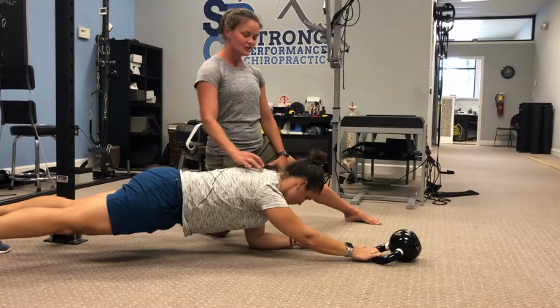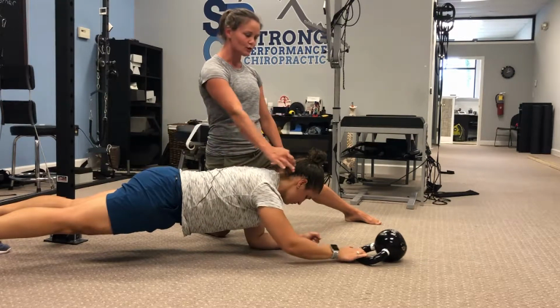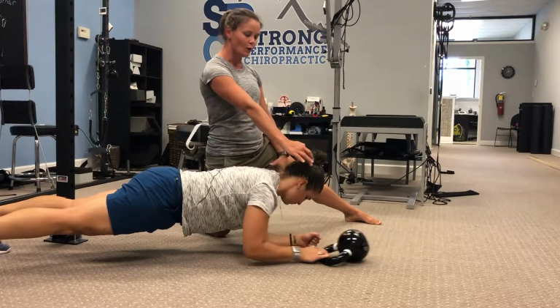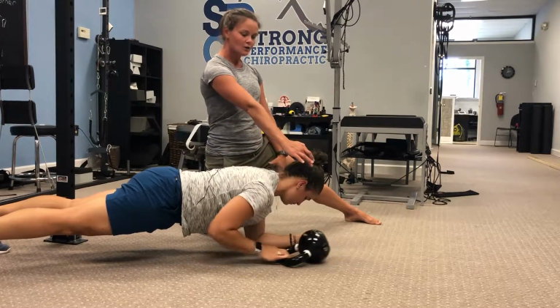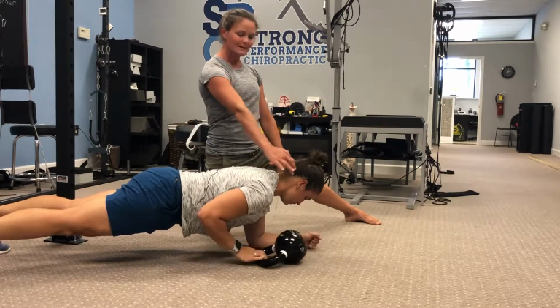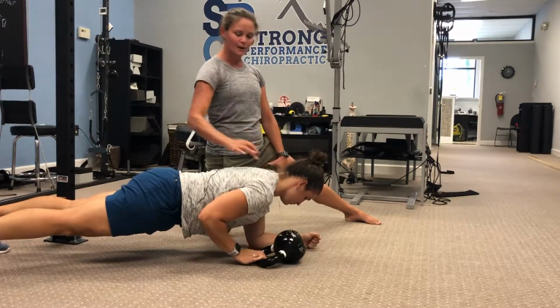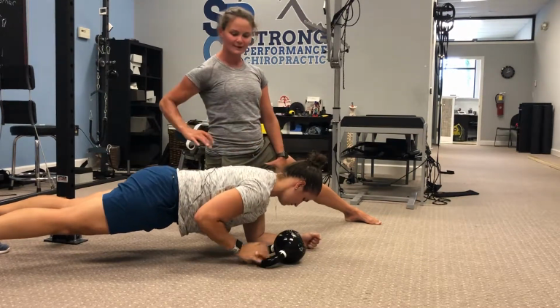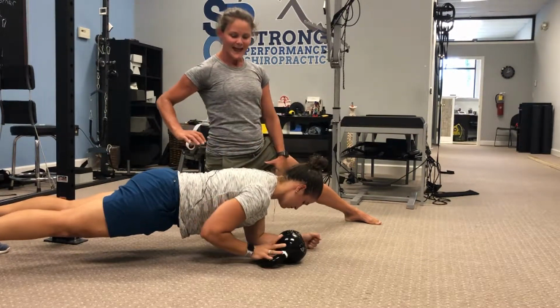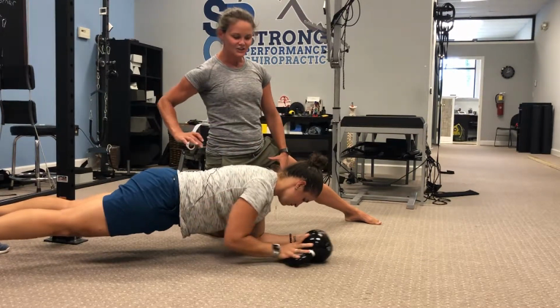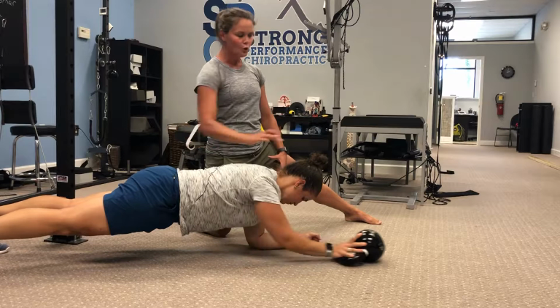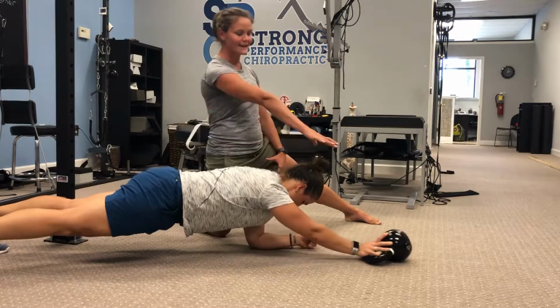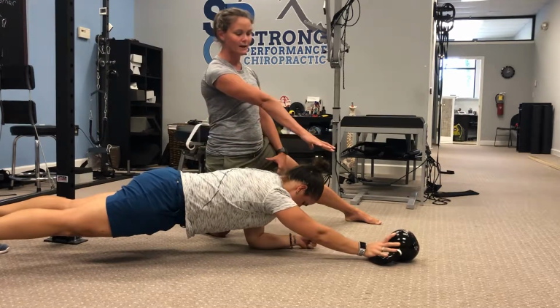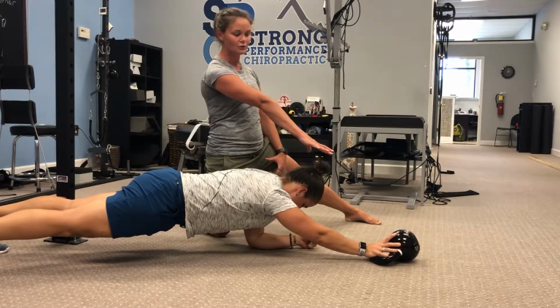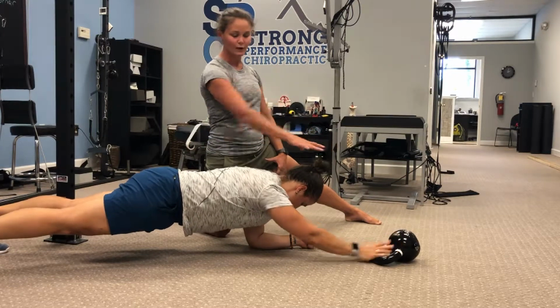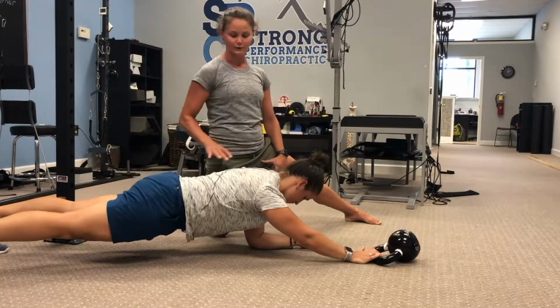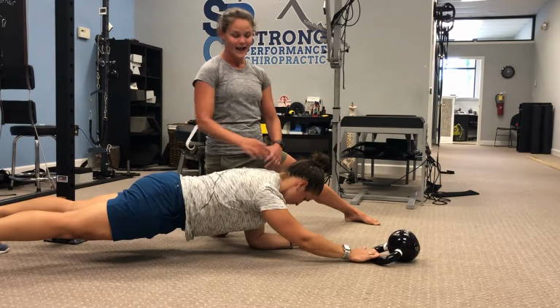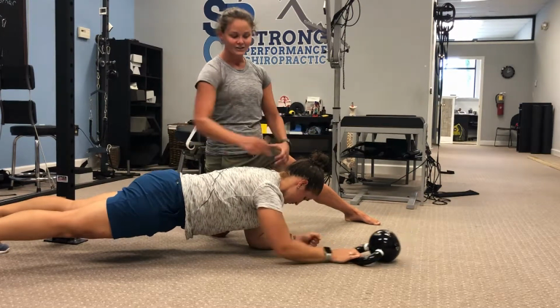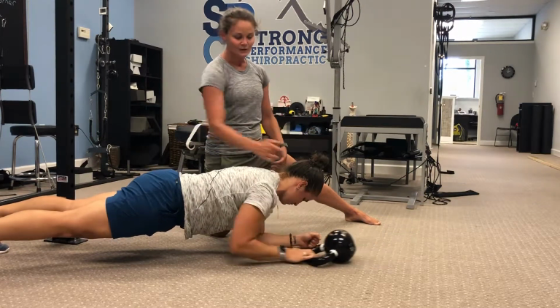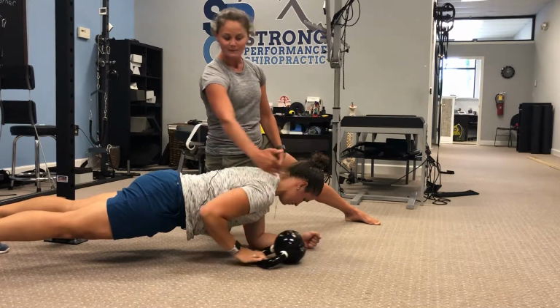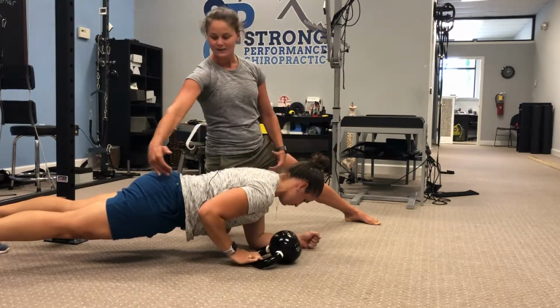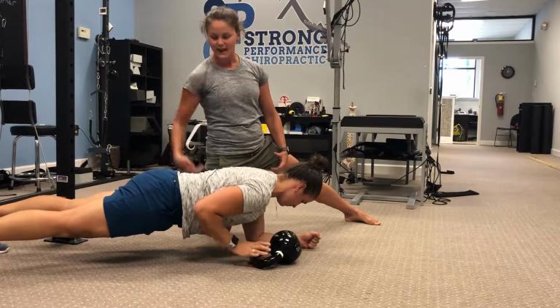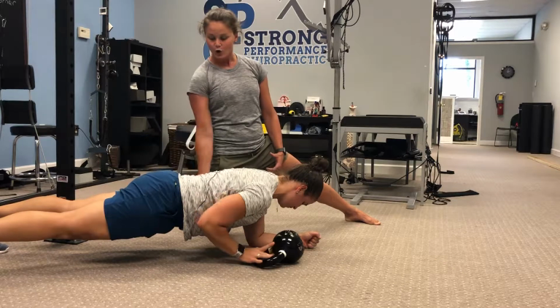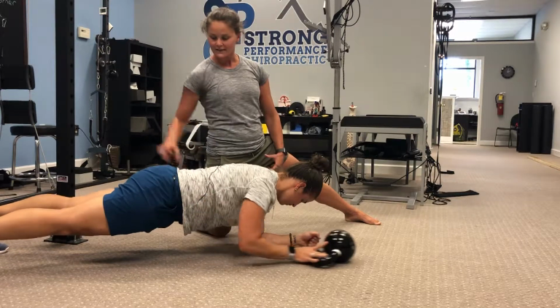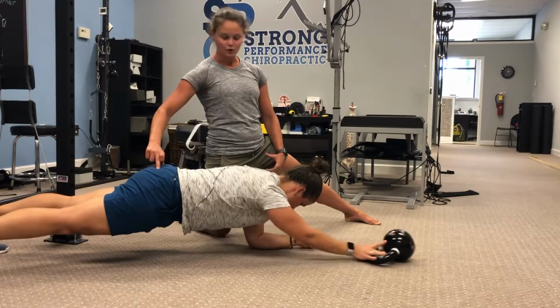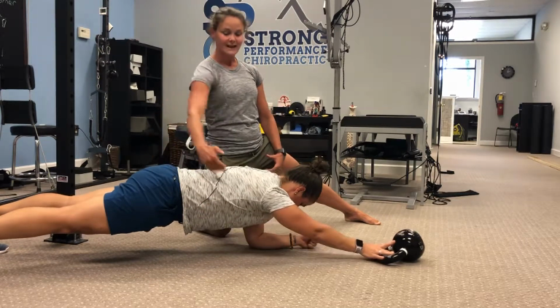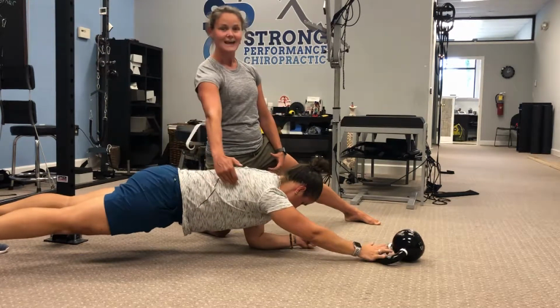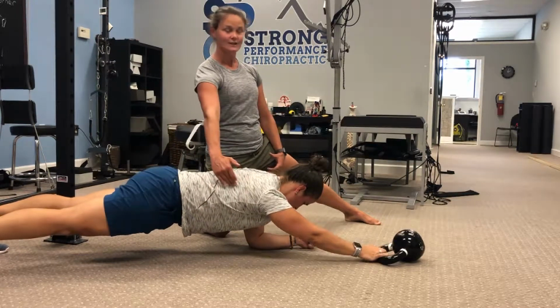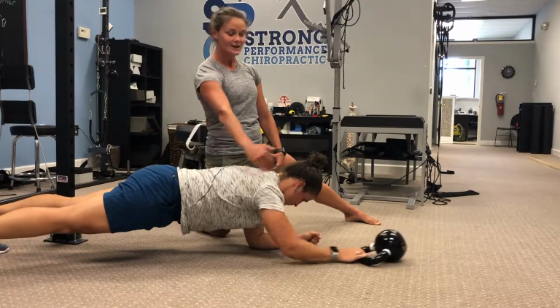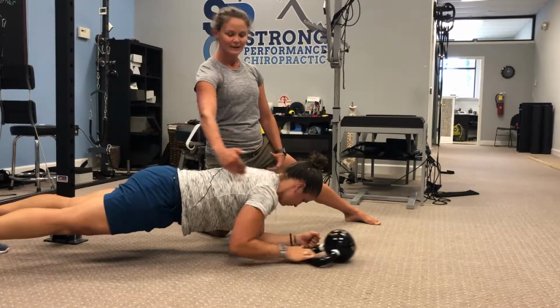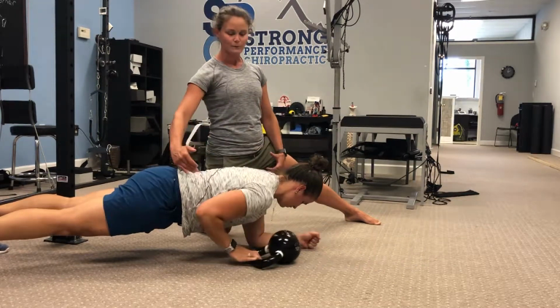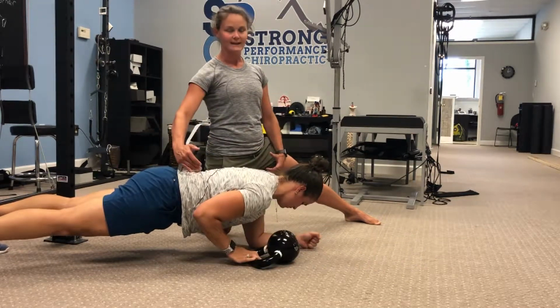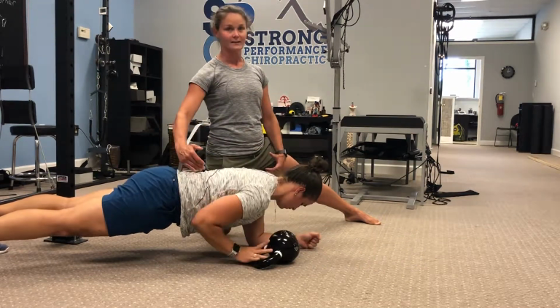She's going to reach forward, grab a kettlebell, pull it in, and then she's going to push that kettlebell out straight right in front of her. As she's doing that, she's keeping everything in line. Core's engaged, glutes engaged, lats are engaged, especially as we pull that kettlebell in.